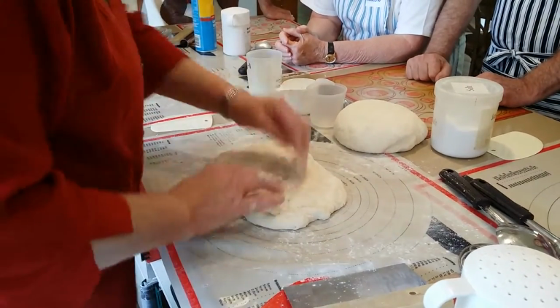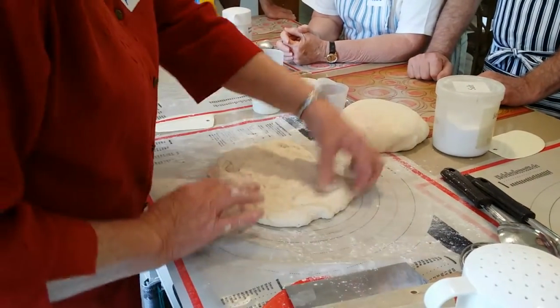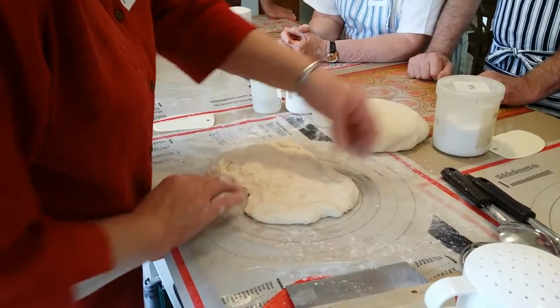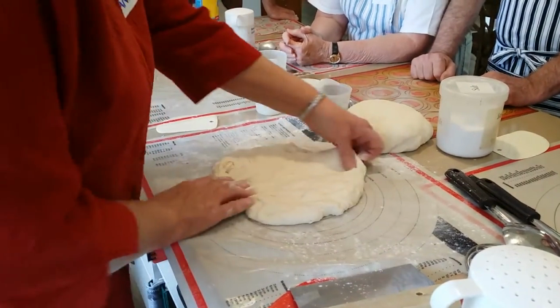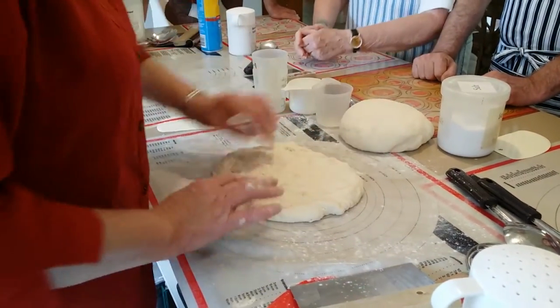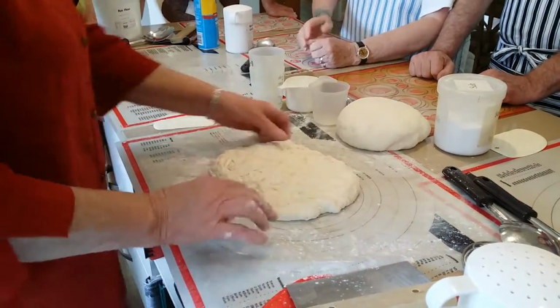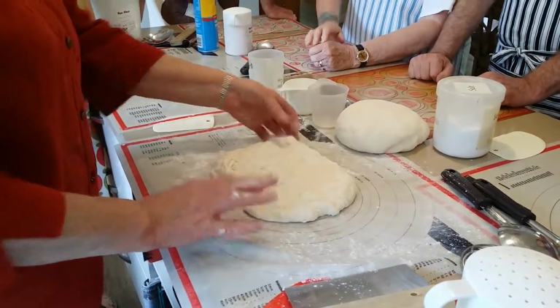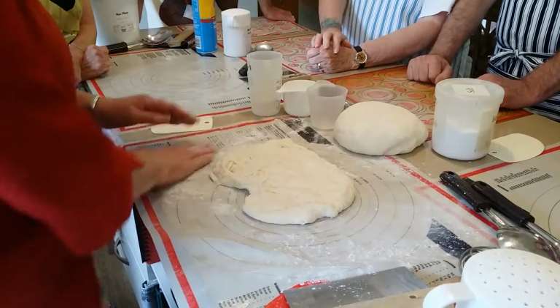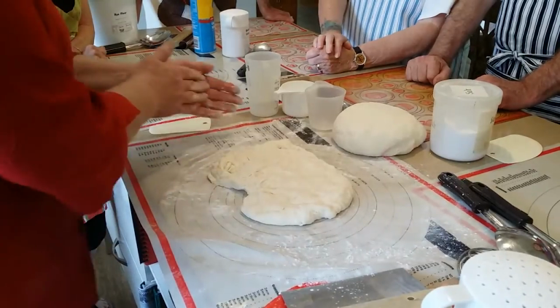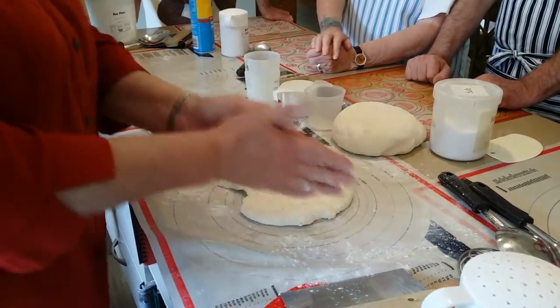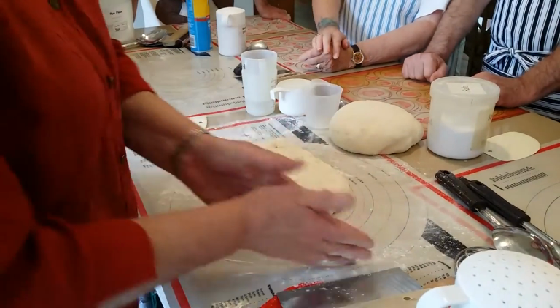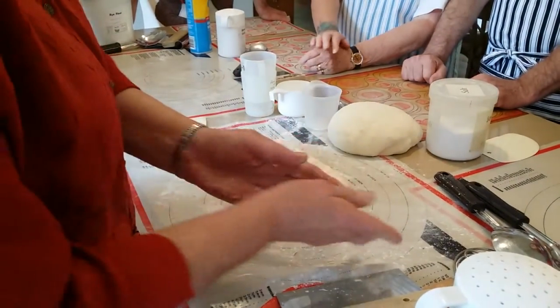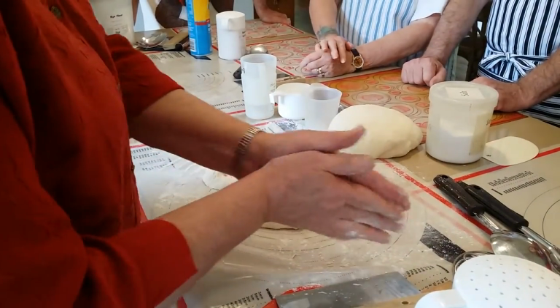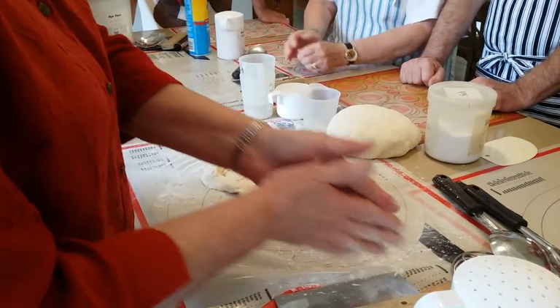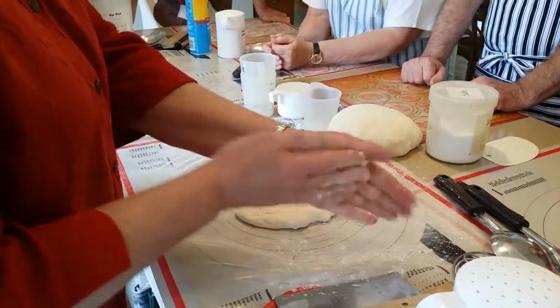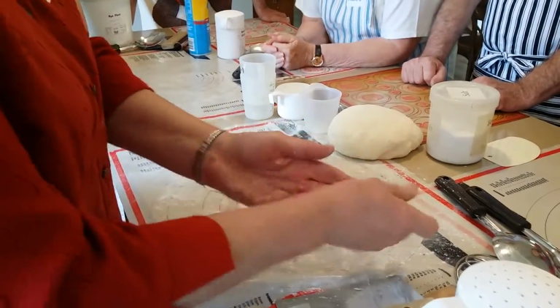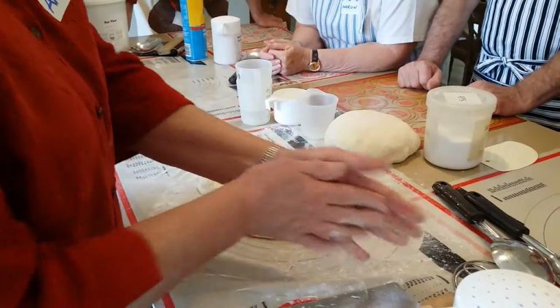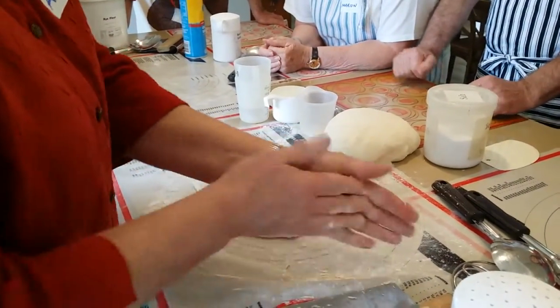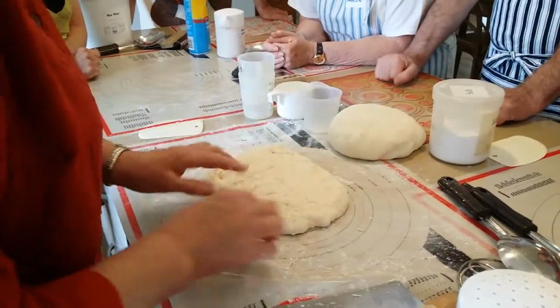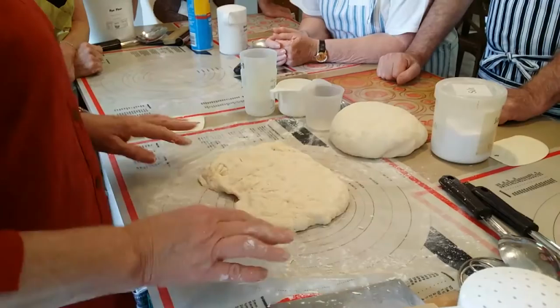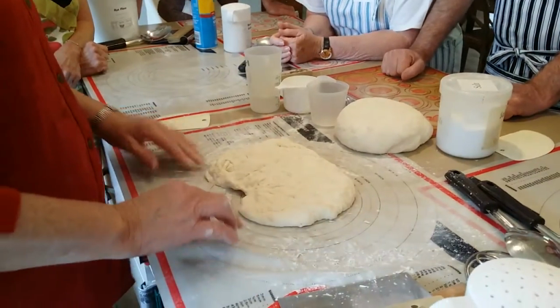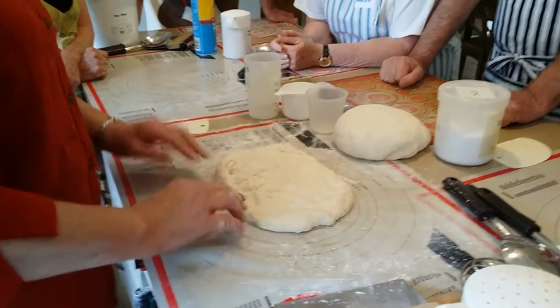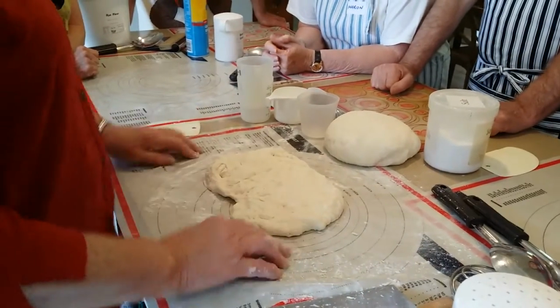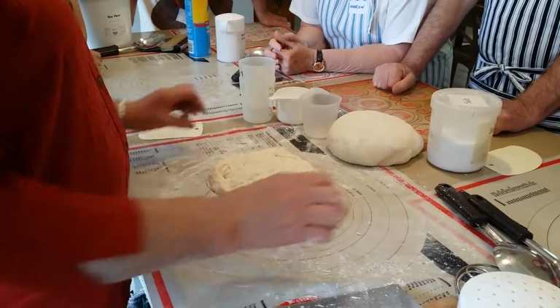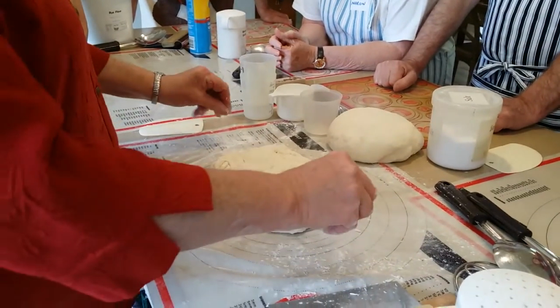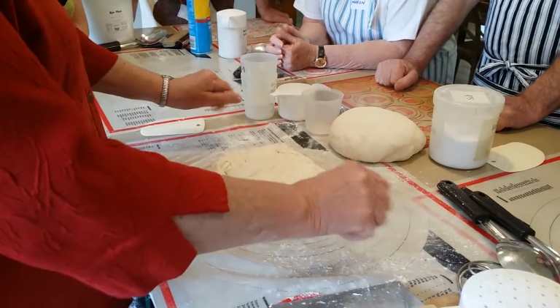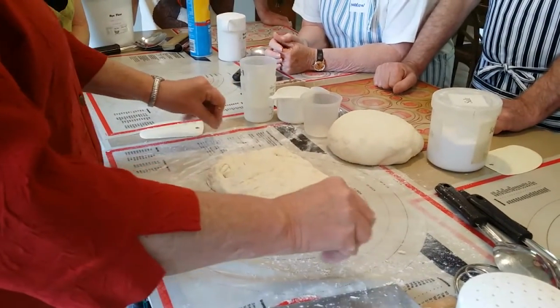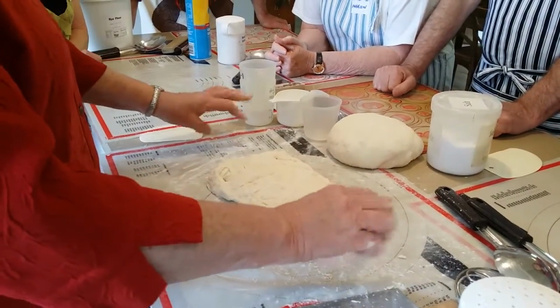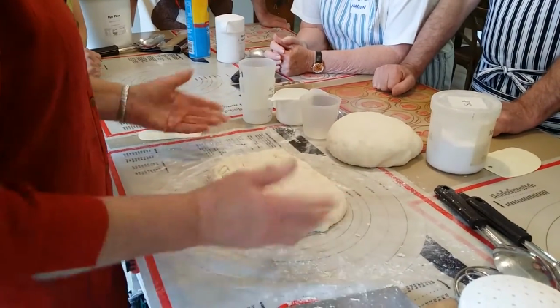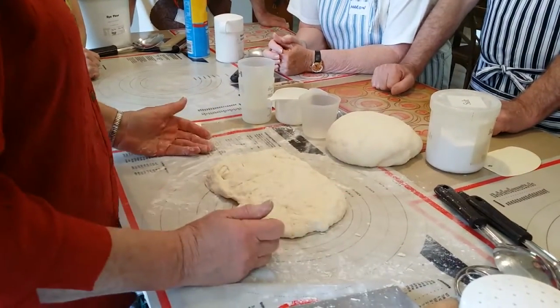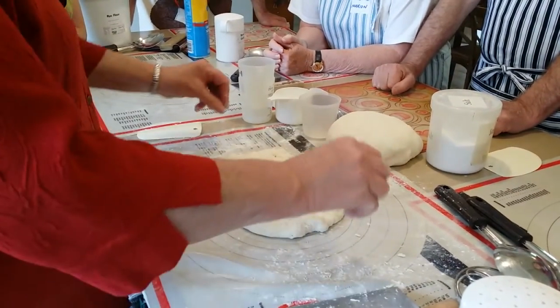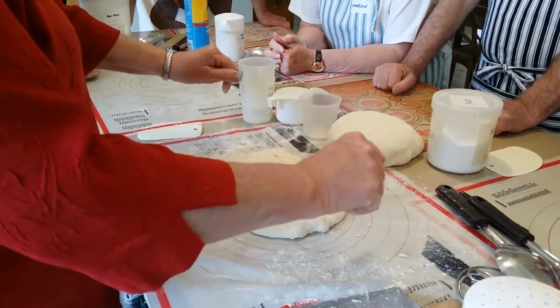Sorry for that. It would have been great if I'd driven to get the flour rather than use a little bit. But I have a beautiful wholemeal flour — Oaklands.